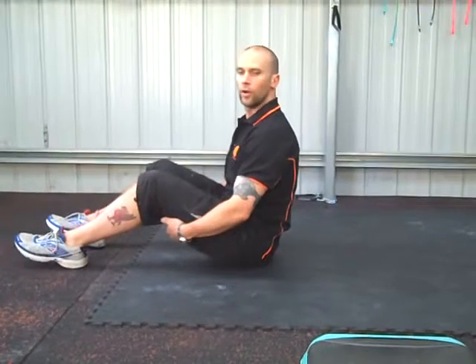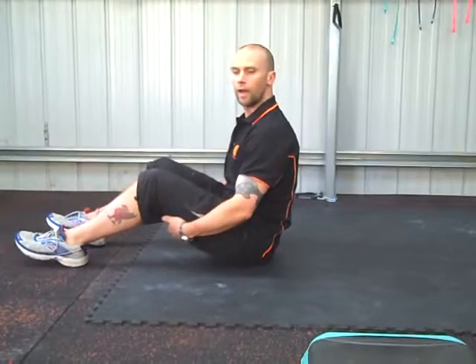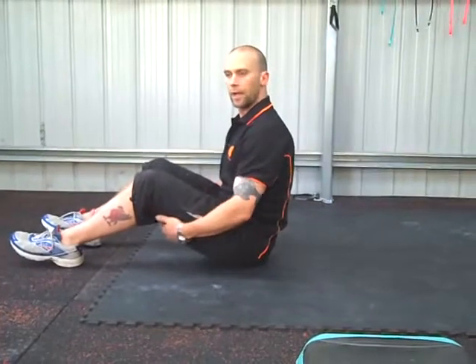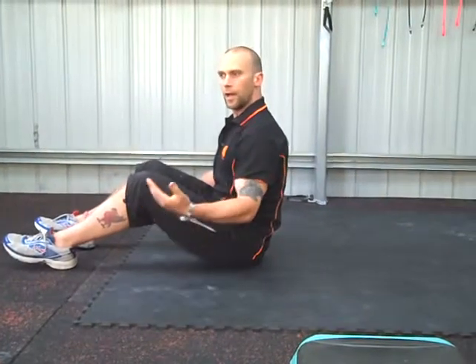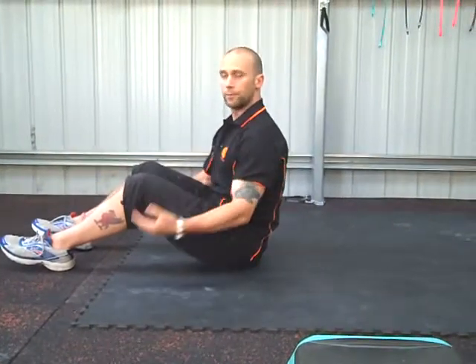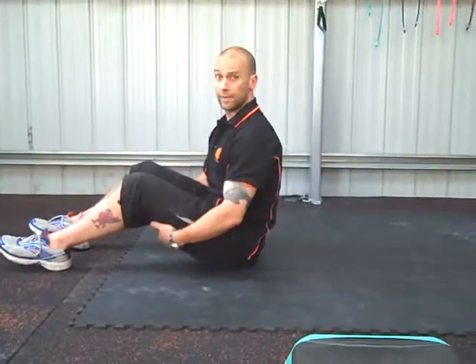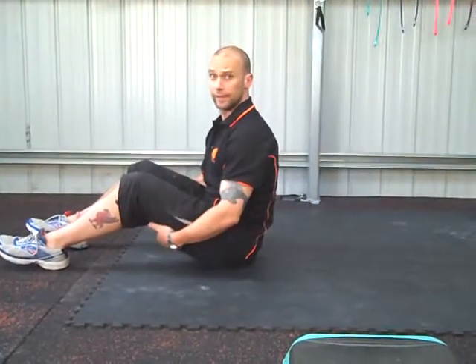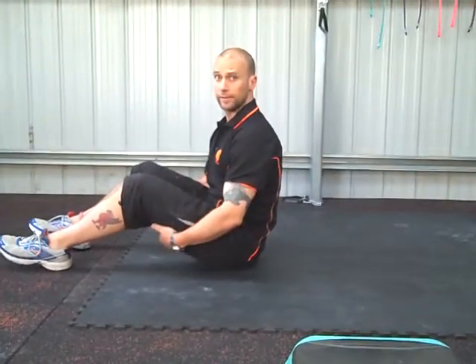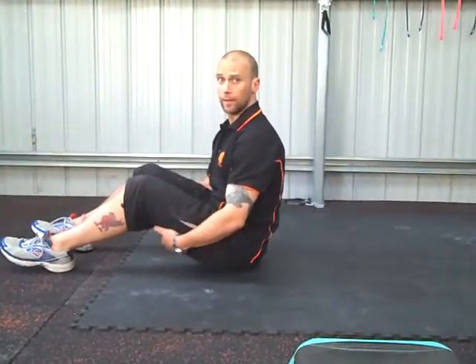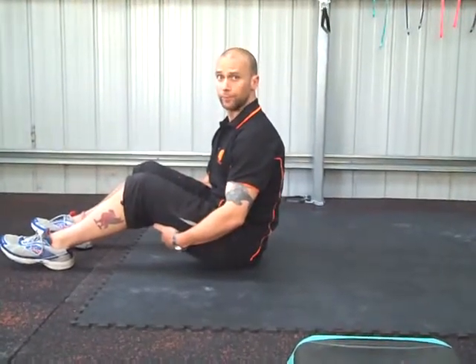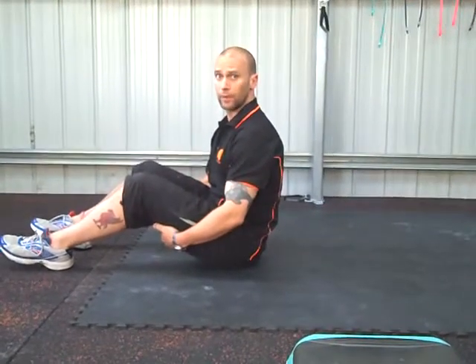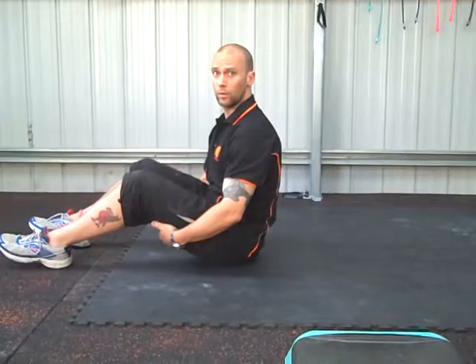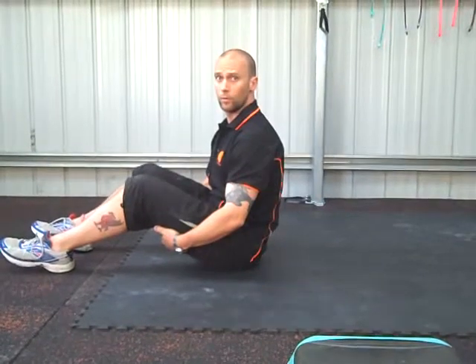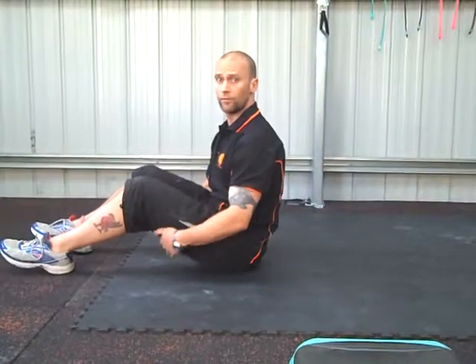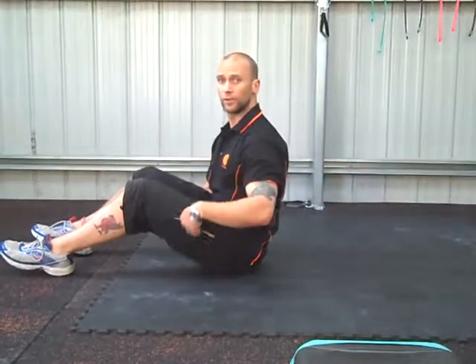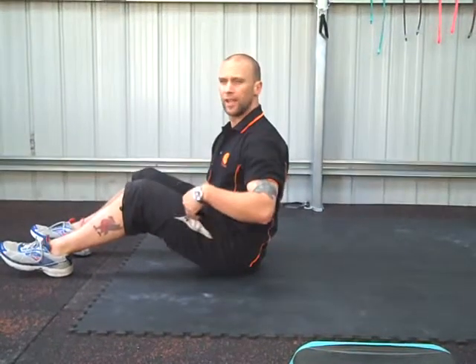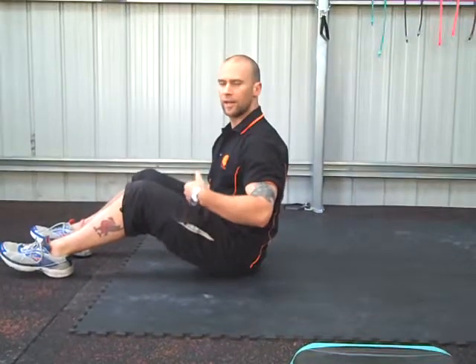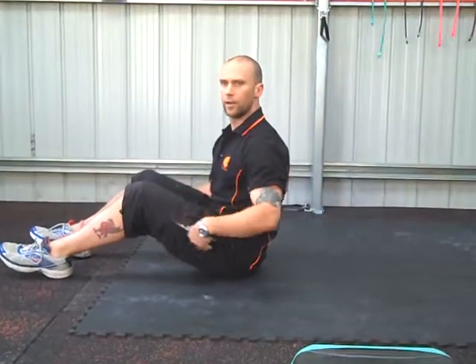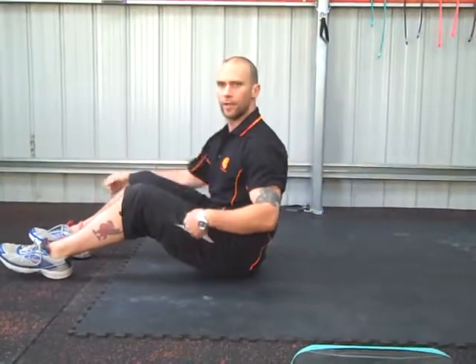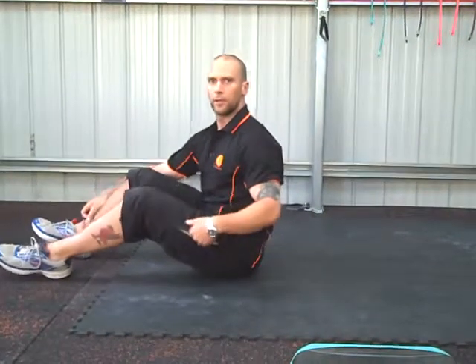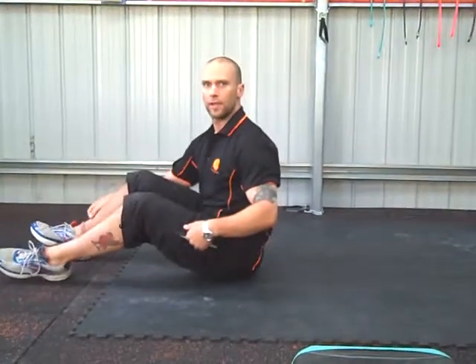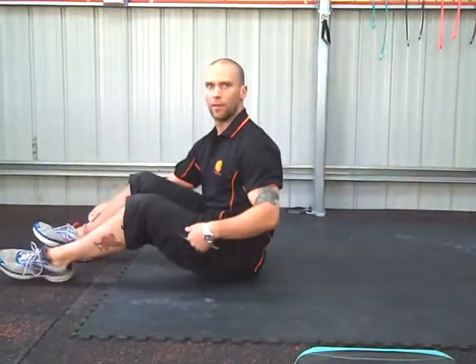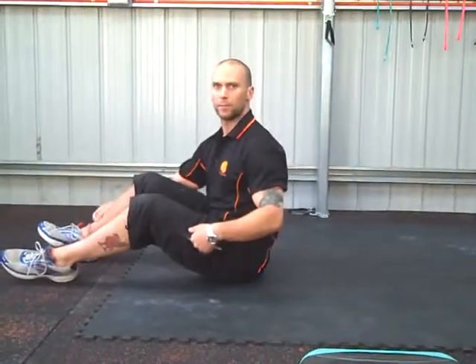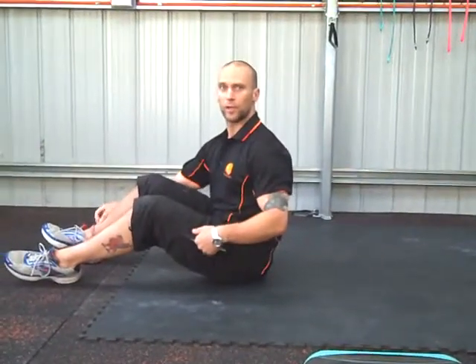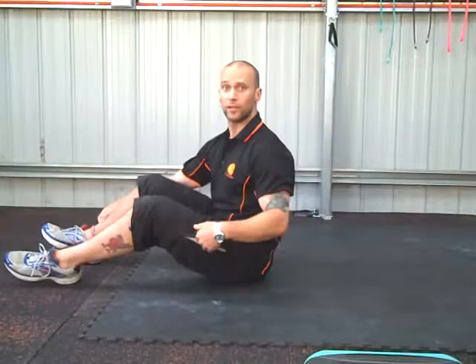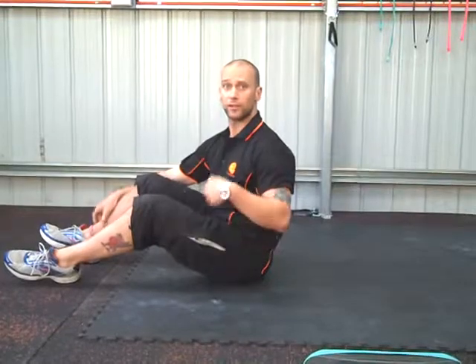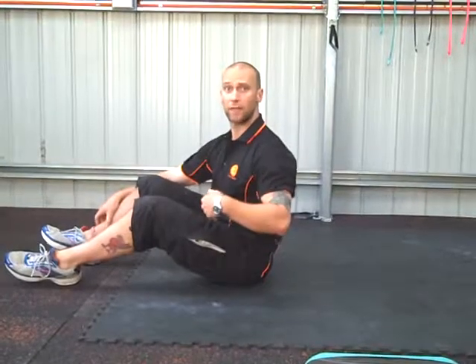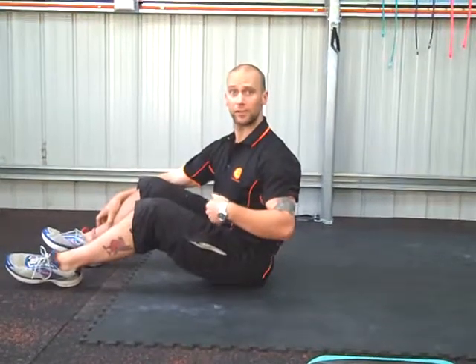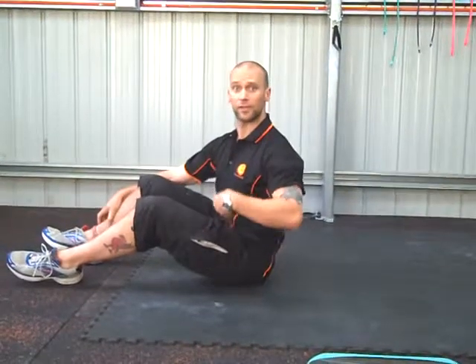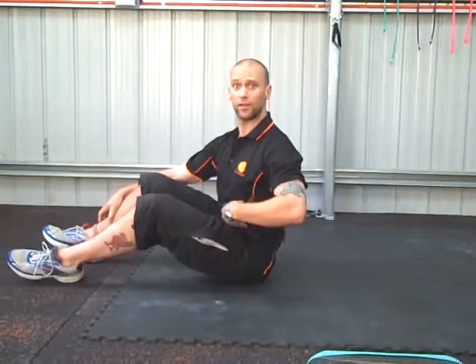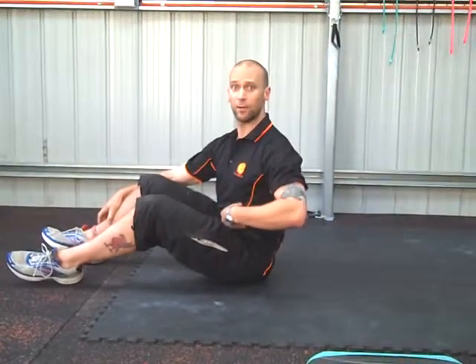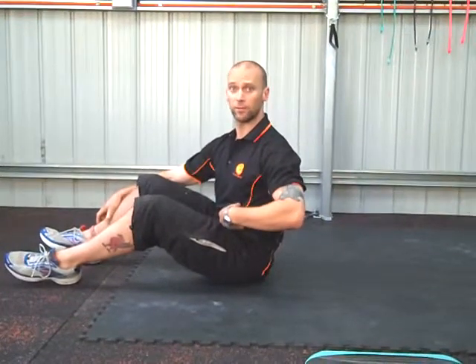An abdominal exercise which involves a battle between your tight hip flexors and strengthening your abdominals.